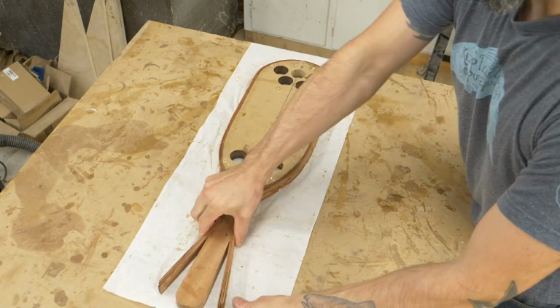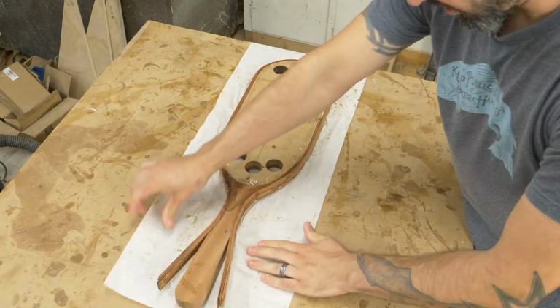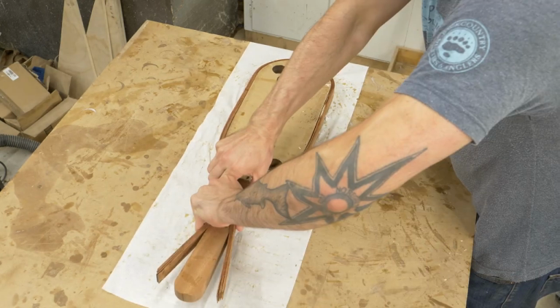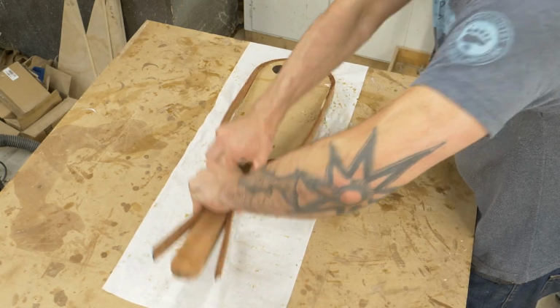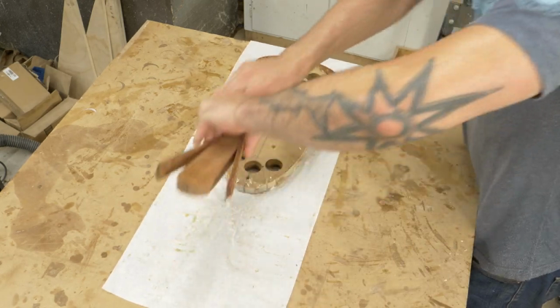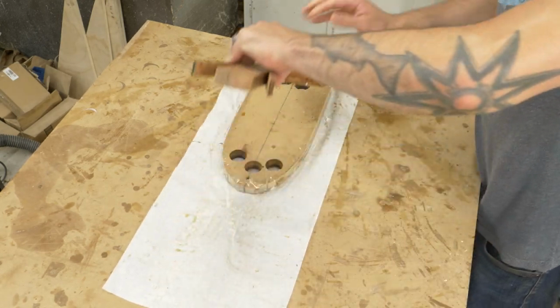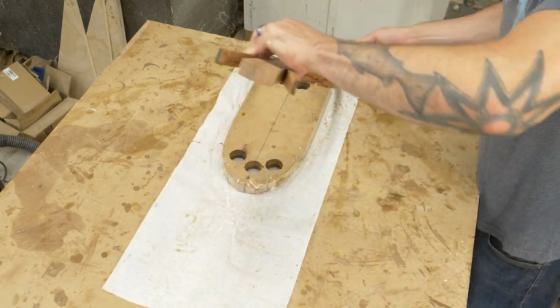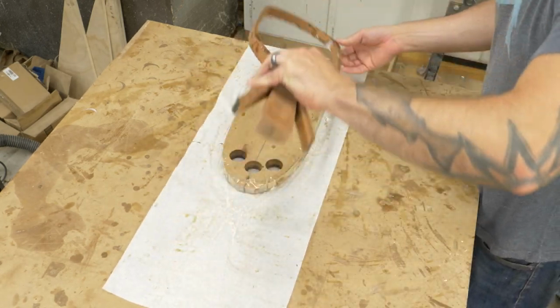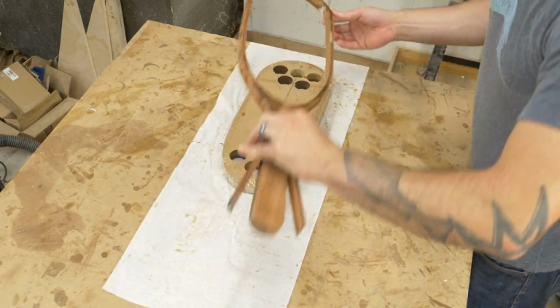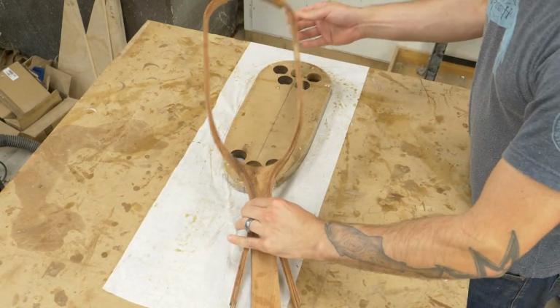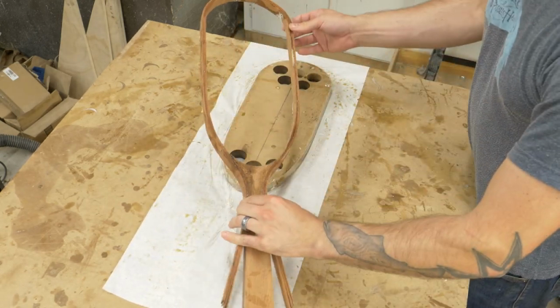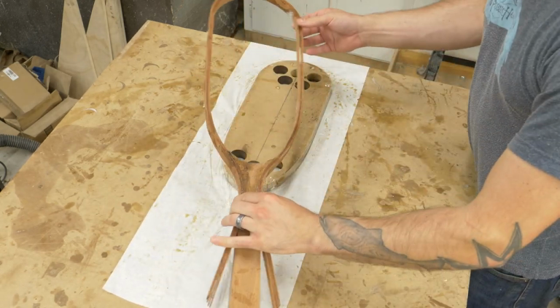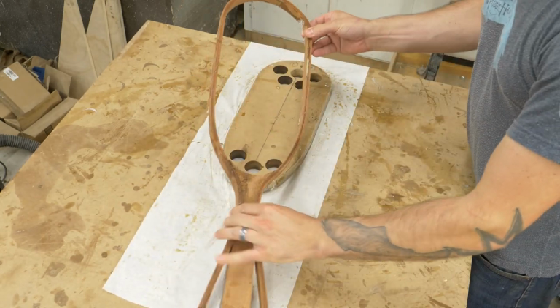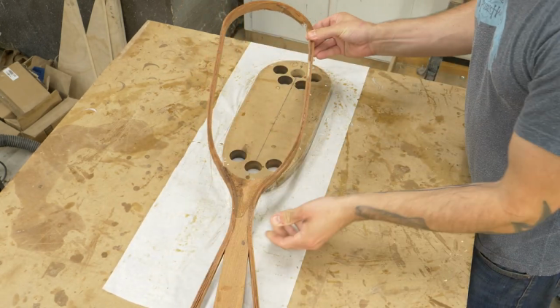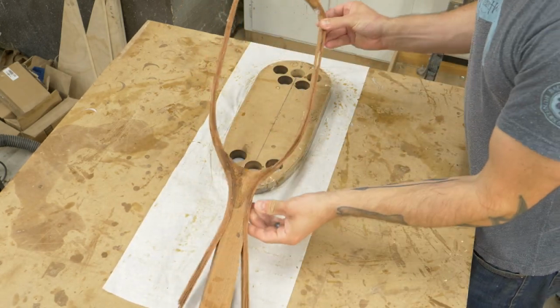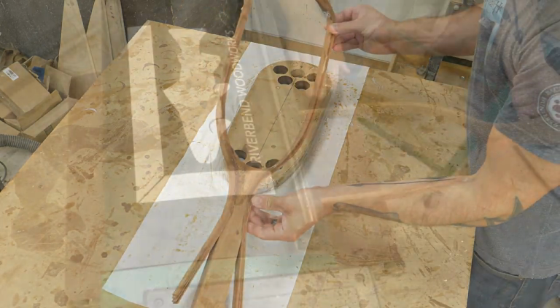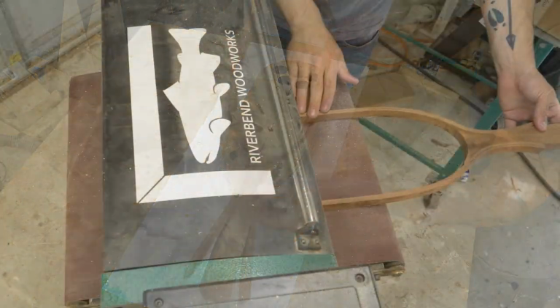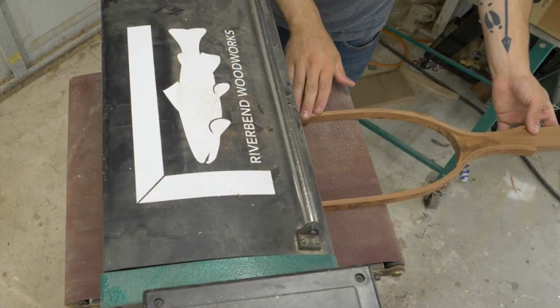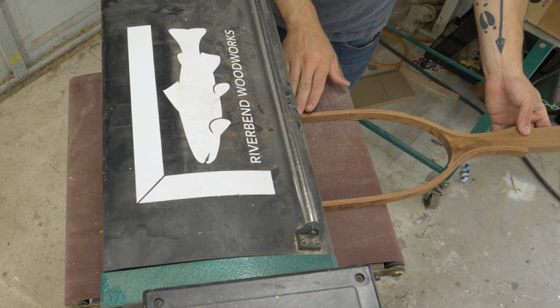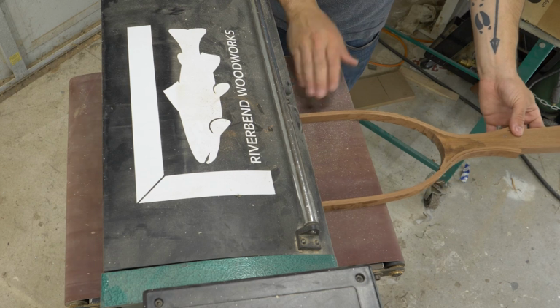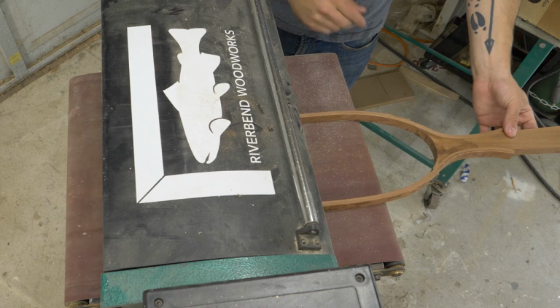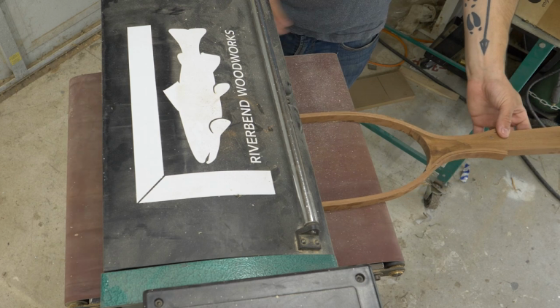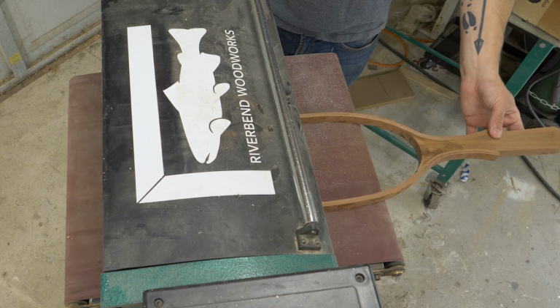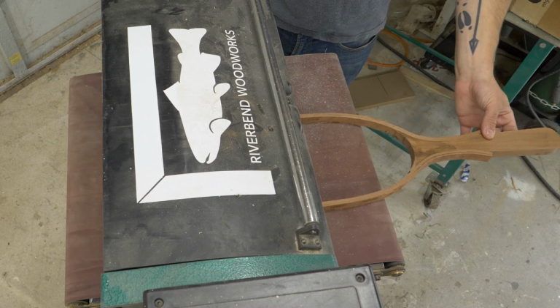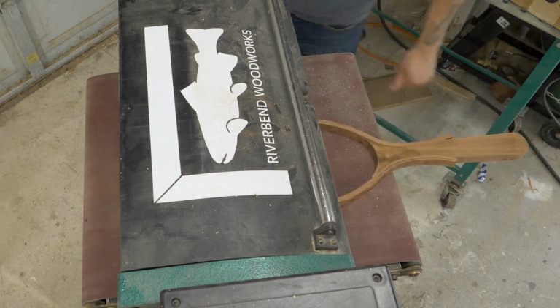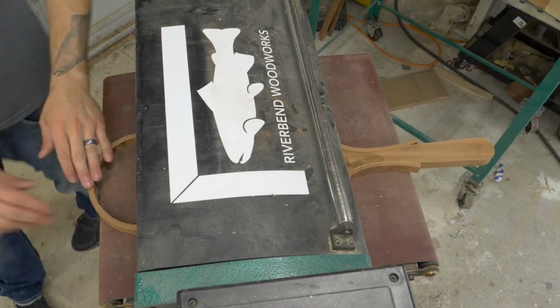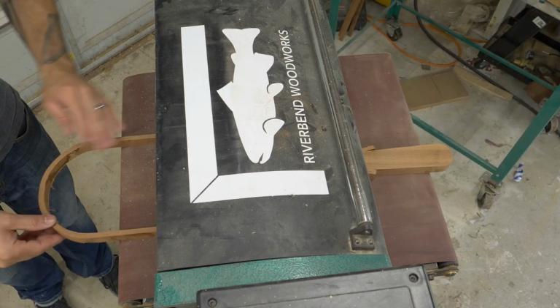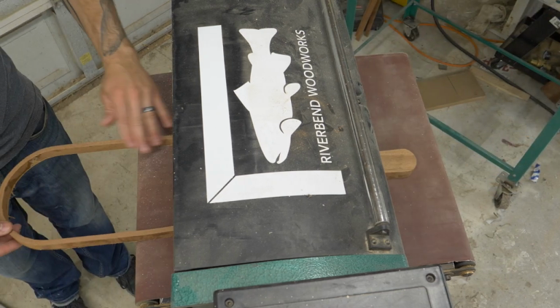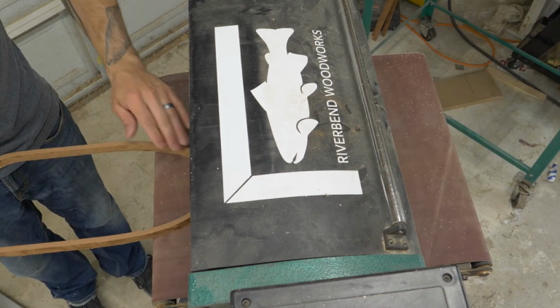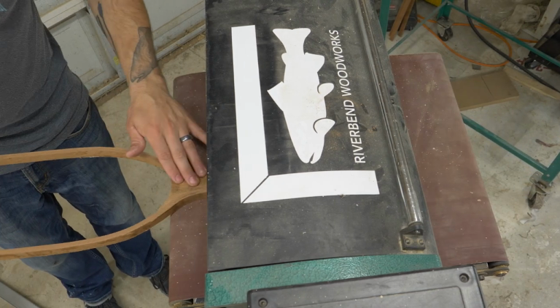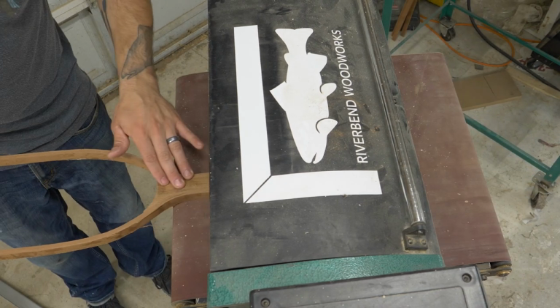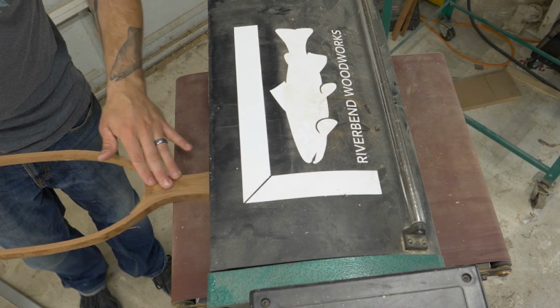Once I remove it from the form, it's off to the drum sander for a couple of quick passes, and then I do some final shaping — all the edges are done by hand.